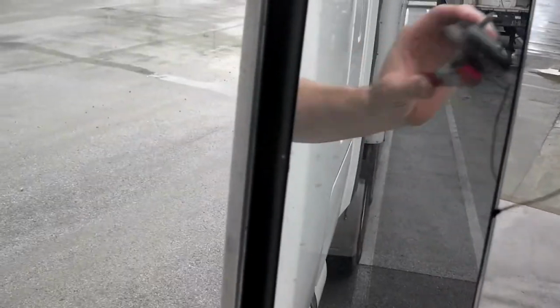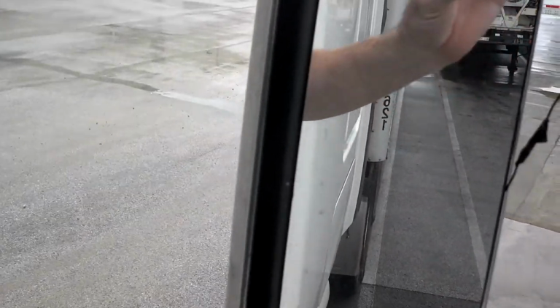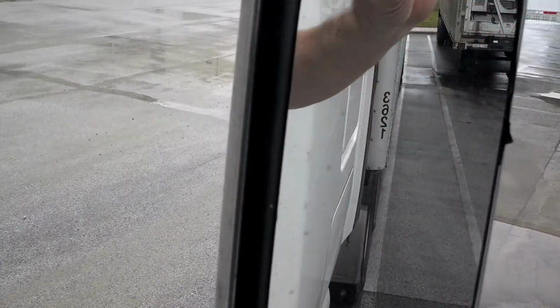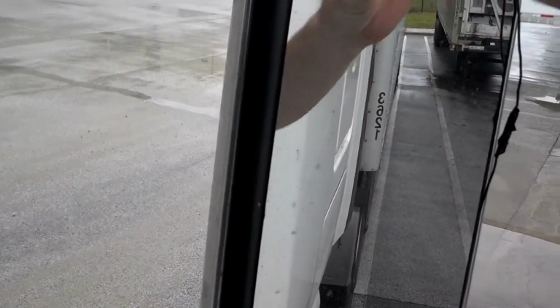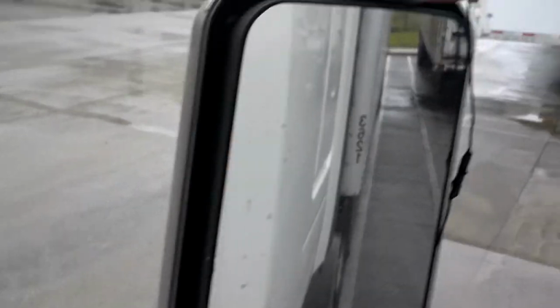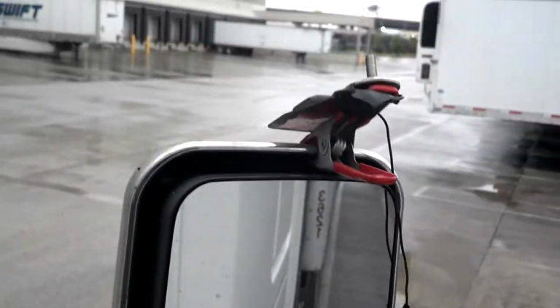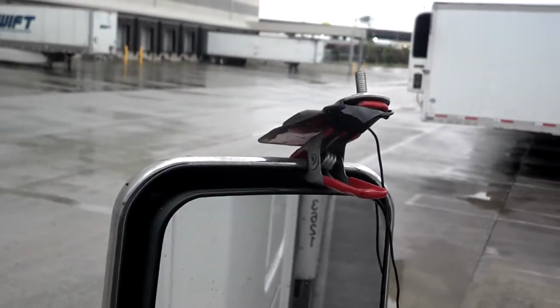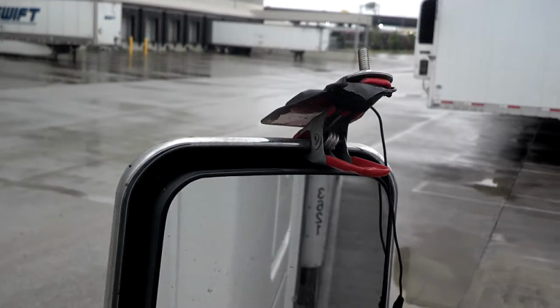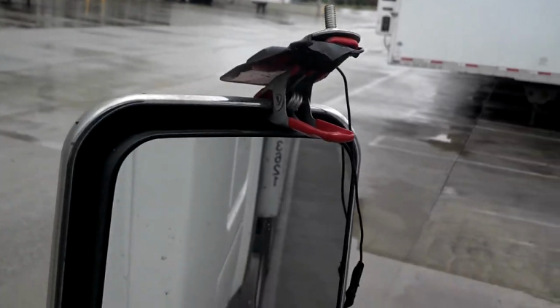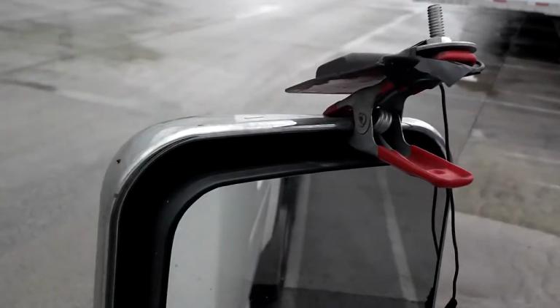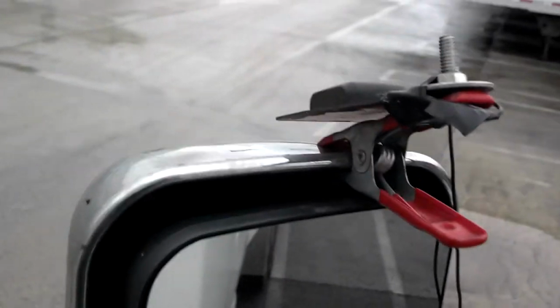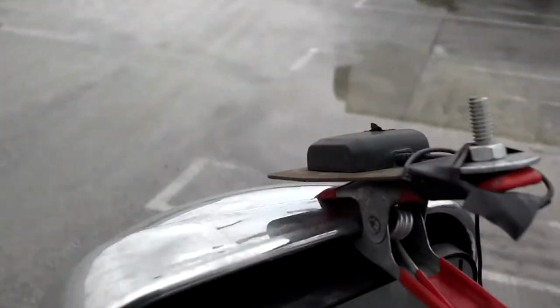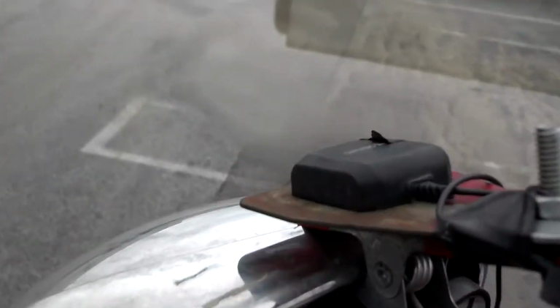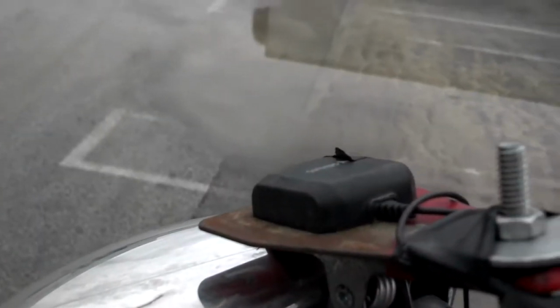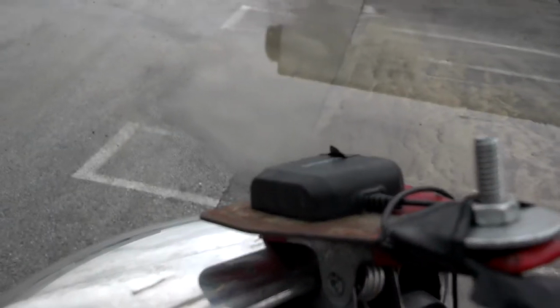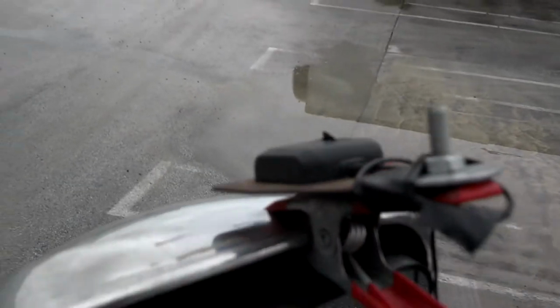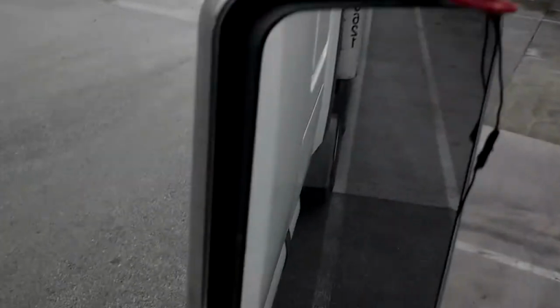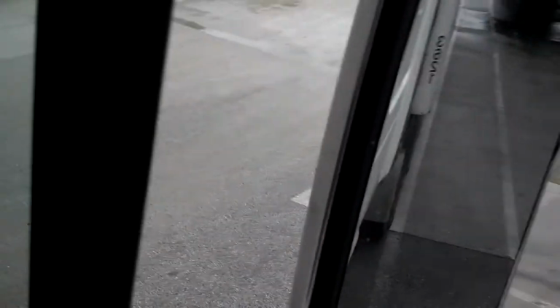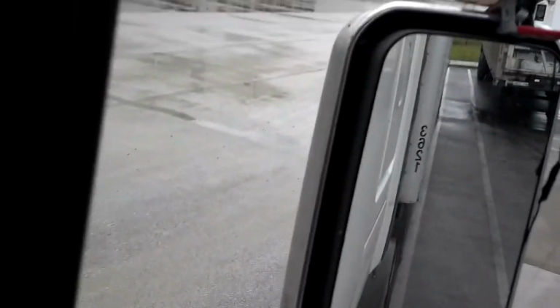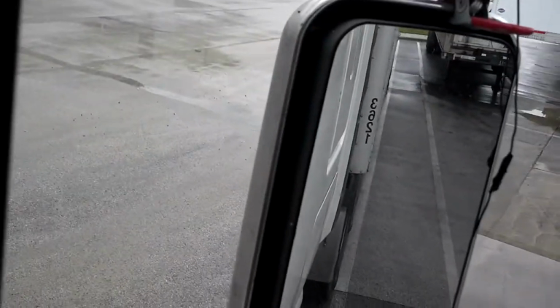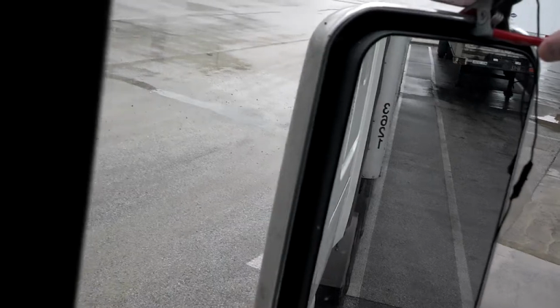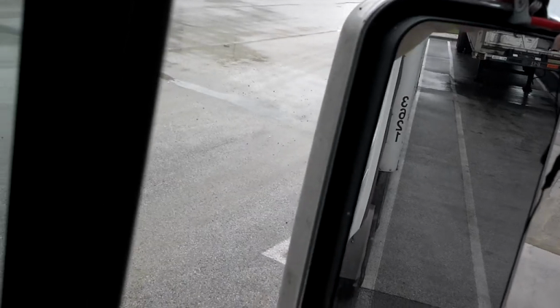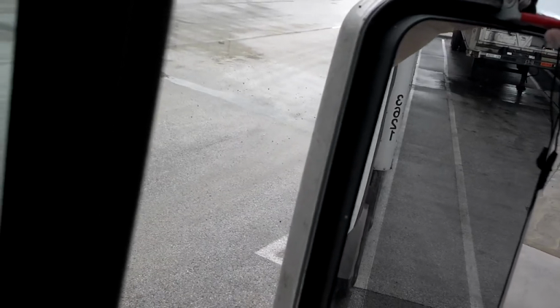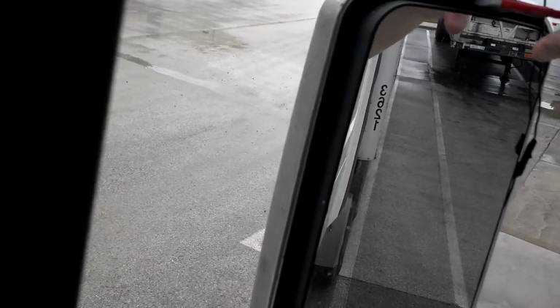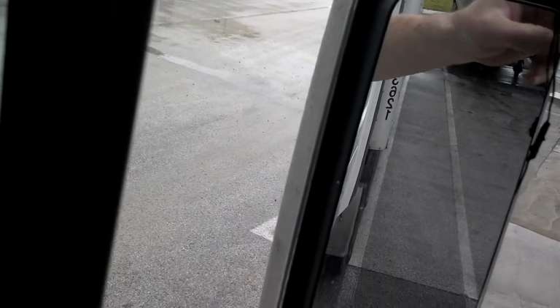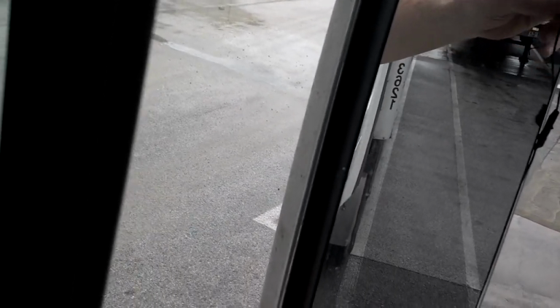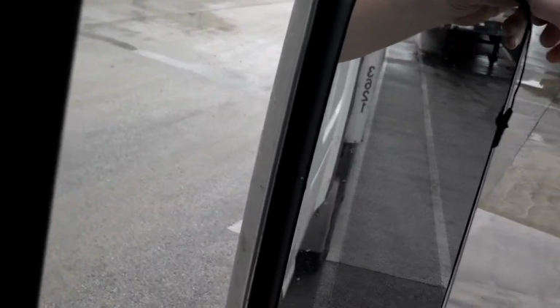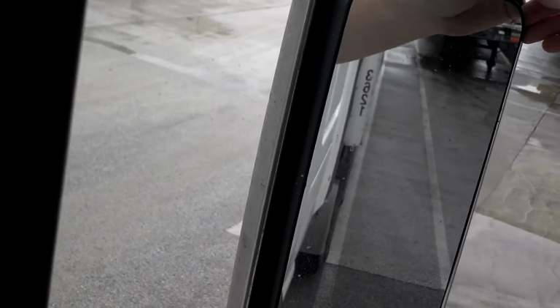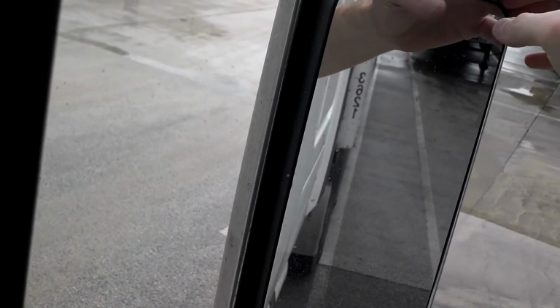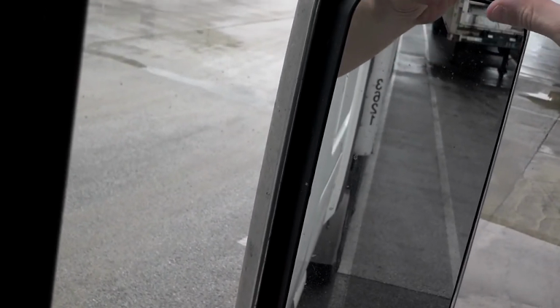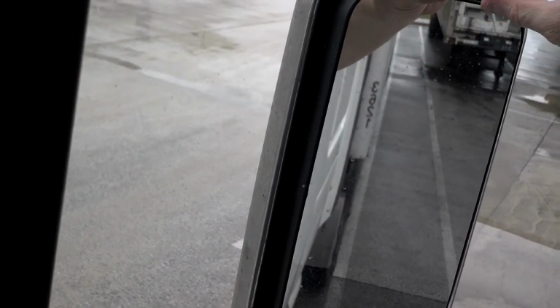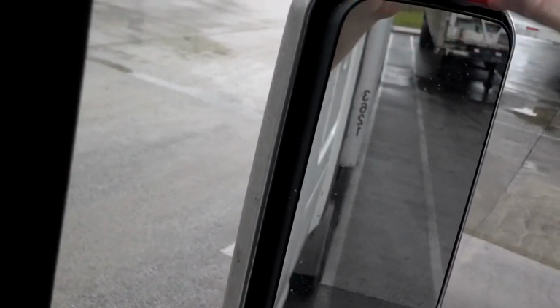You just pull the wire in — that's a good way for all you slip-seaters. It's up there 99% of the time with no problems. Every now and then I go past a building or something and lose signal, but 99% of the time it stays on.